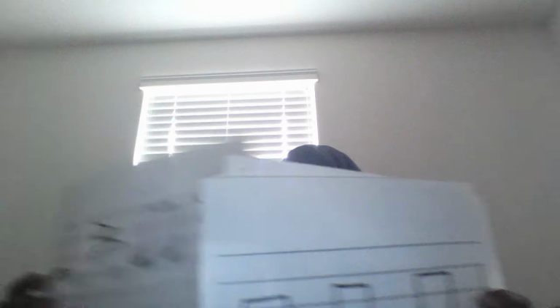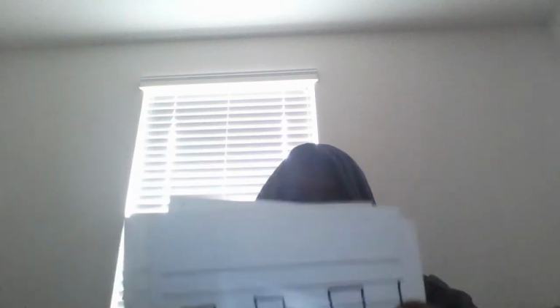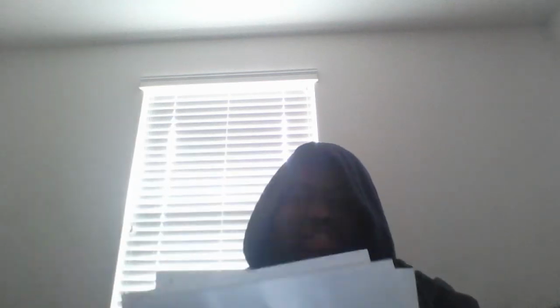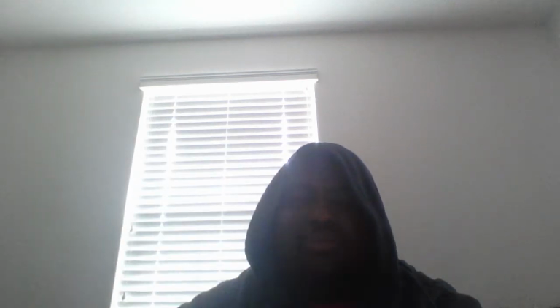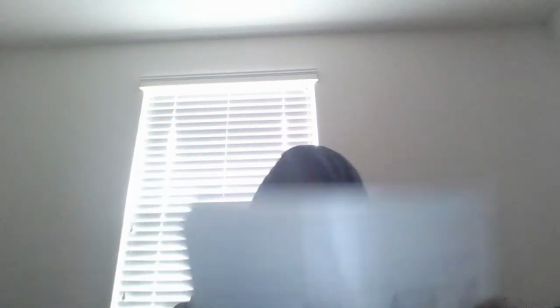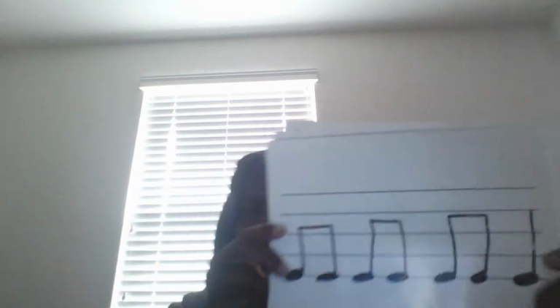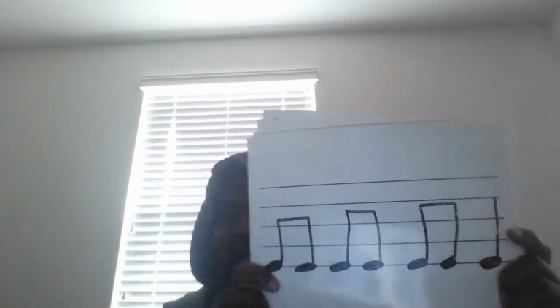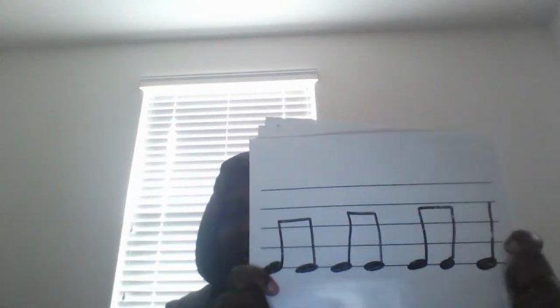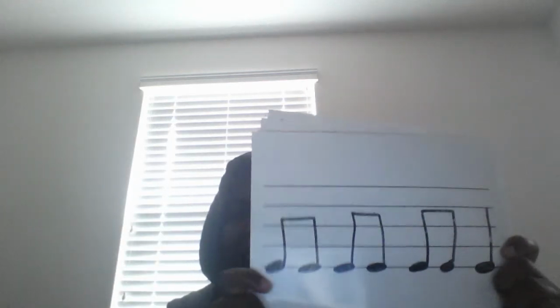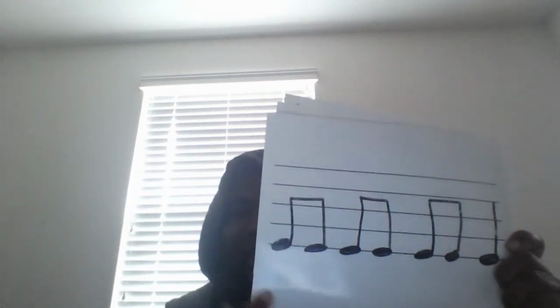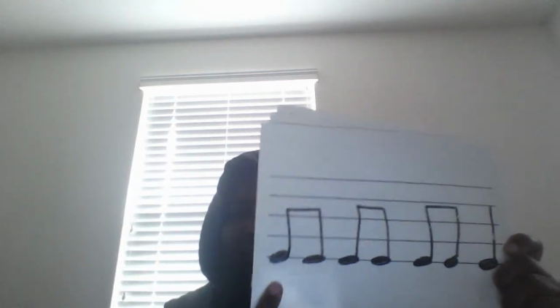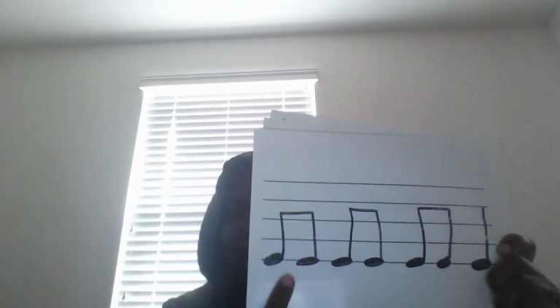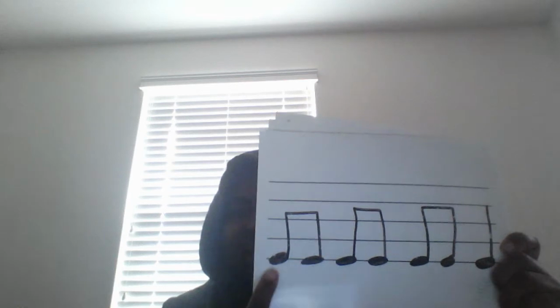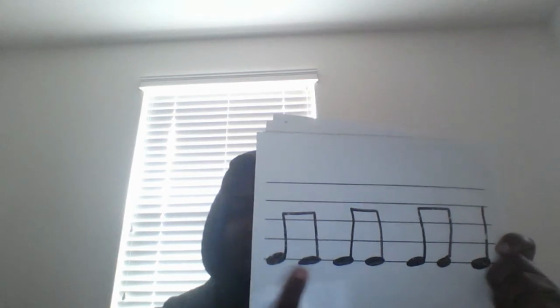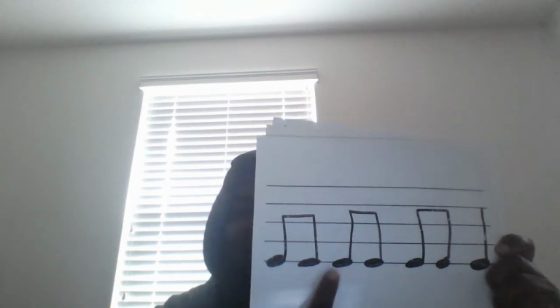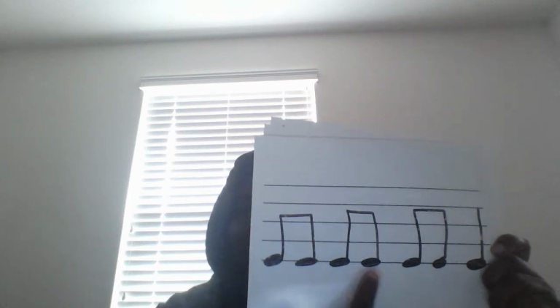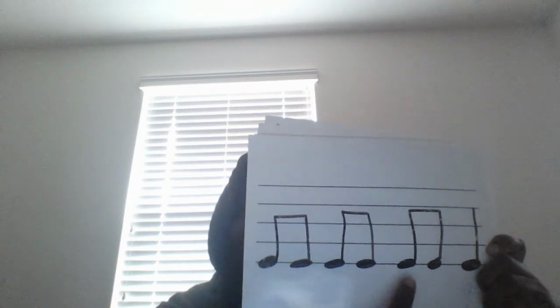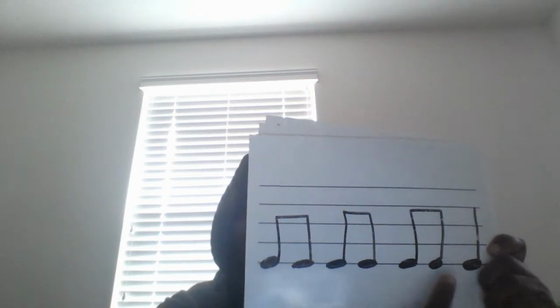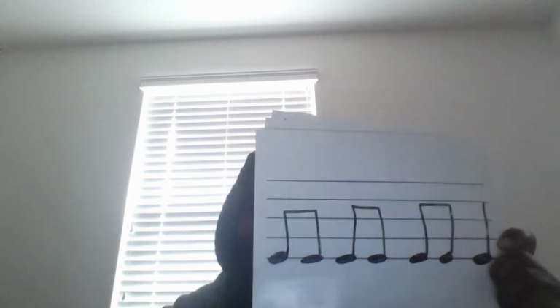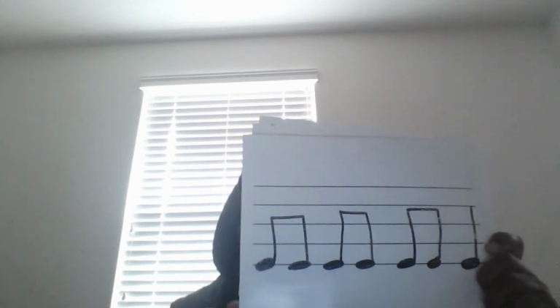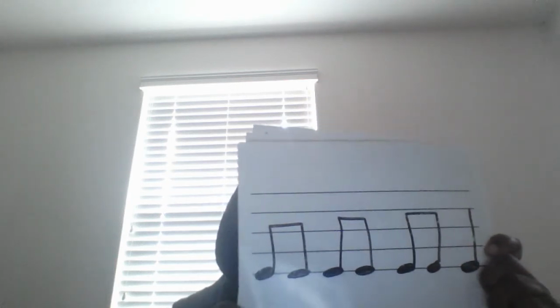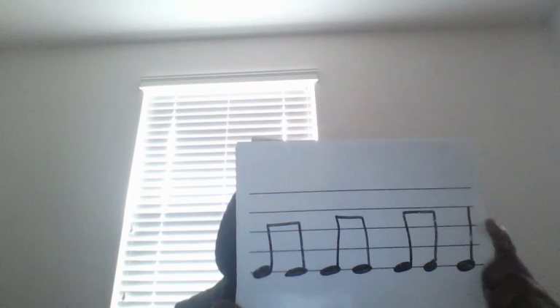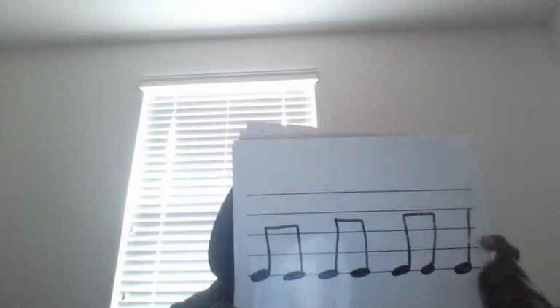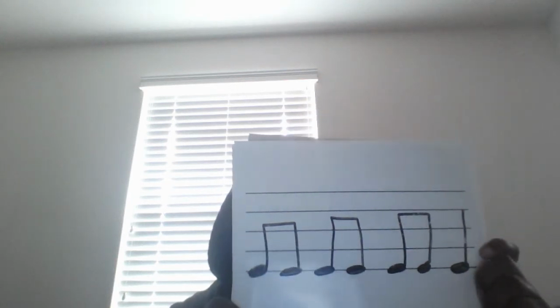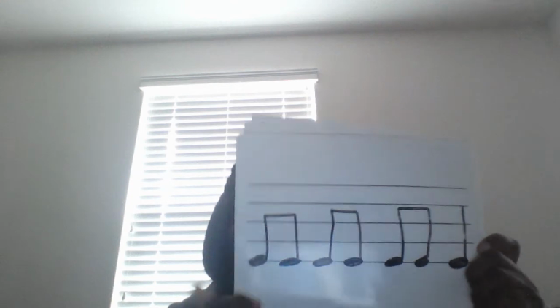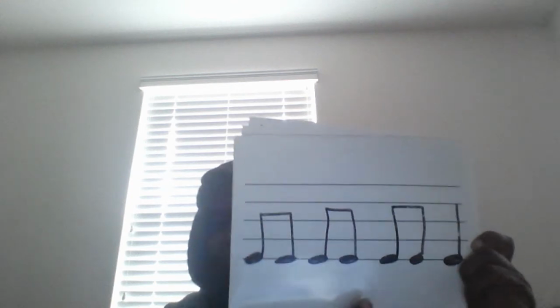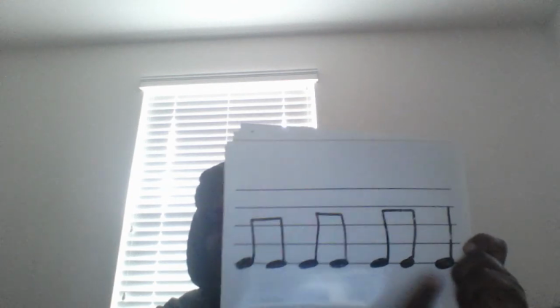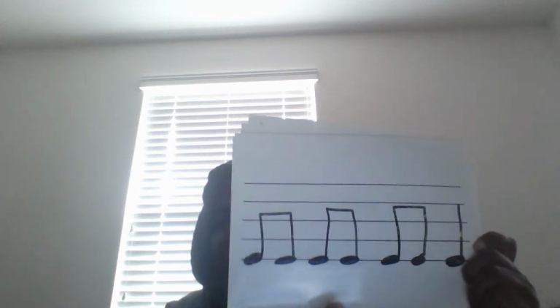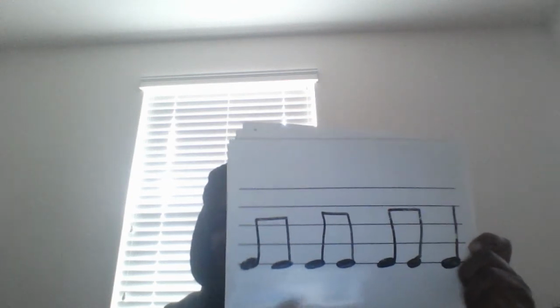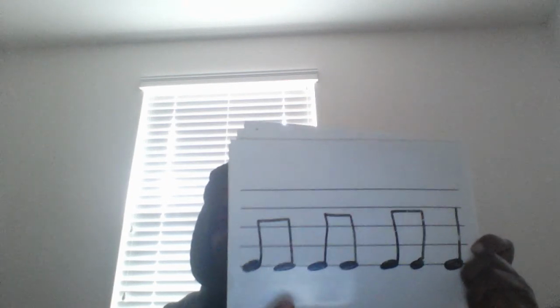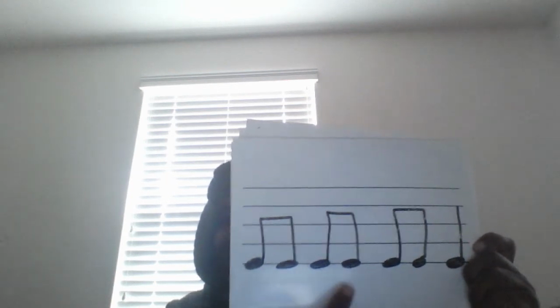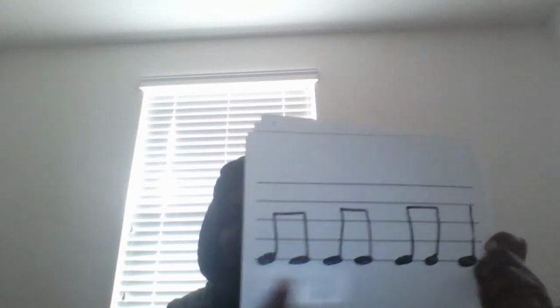And our next rhythm. Ready, set, read. Ta-ti, ta-ti, ta-ti-ta. One more time, and clap and go. Ta-ti, ta-ti, ta-ti-ta.